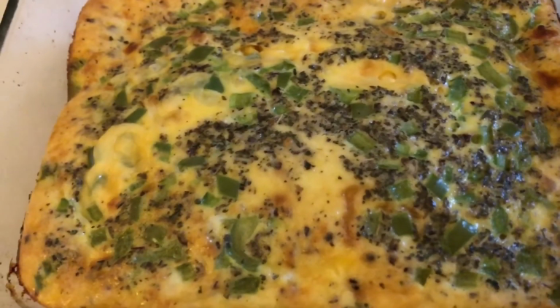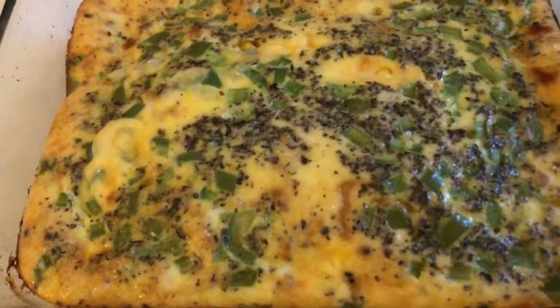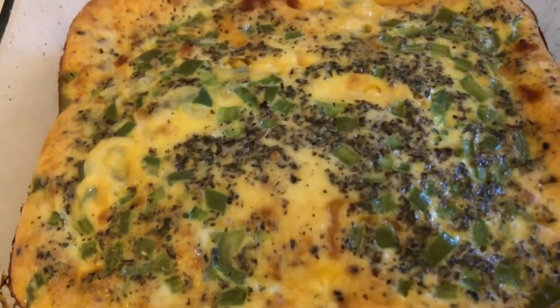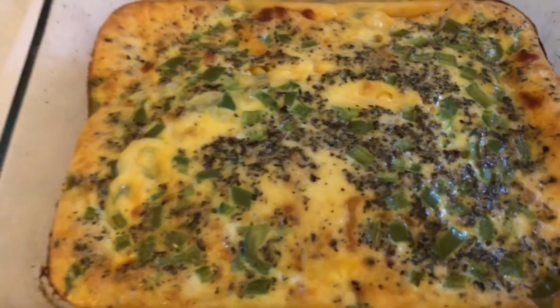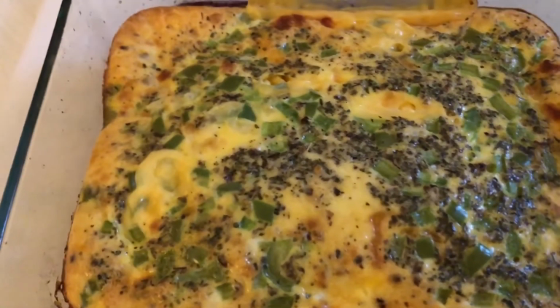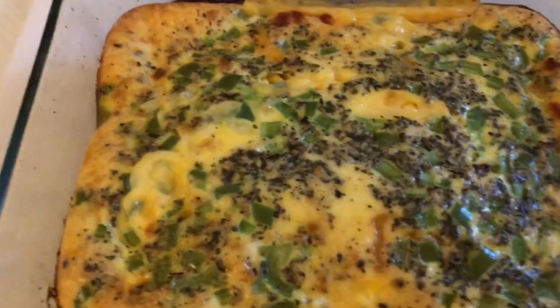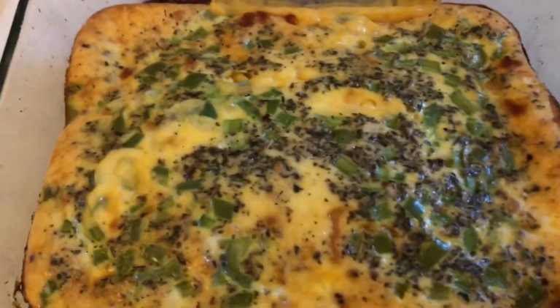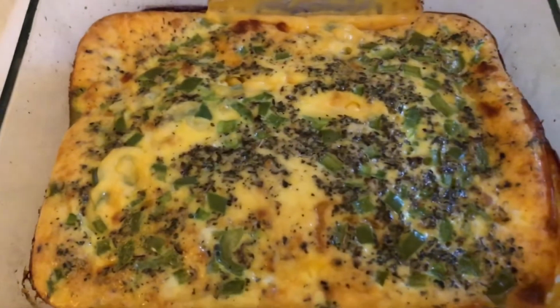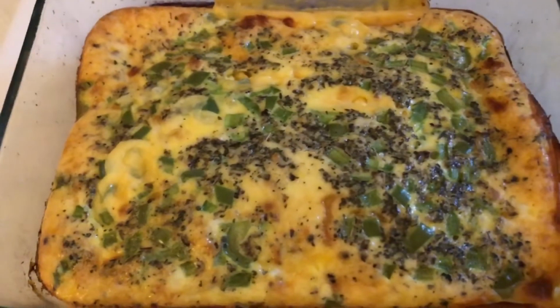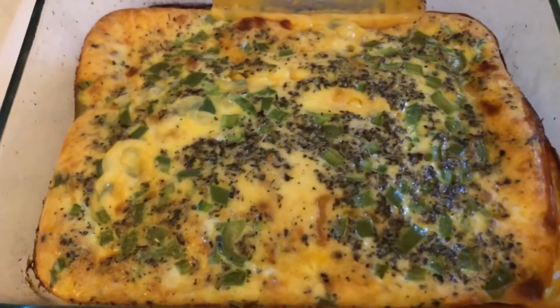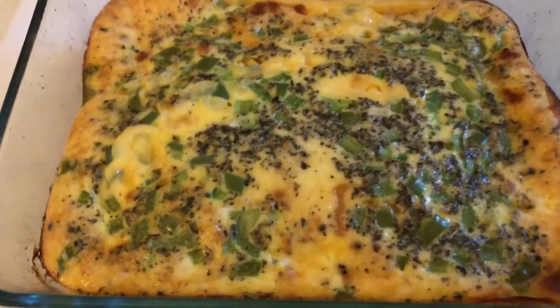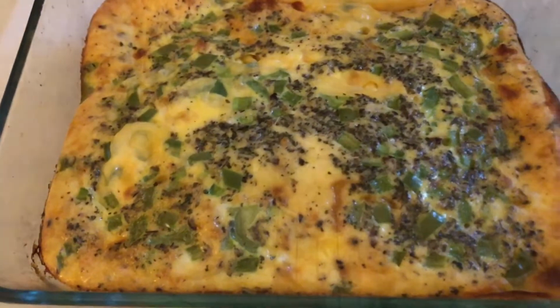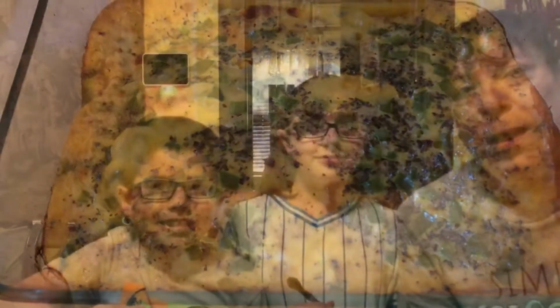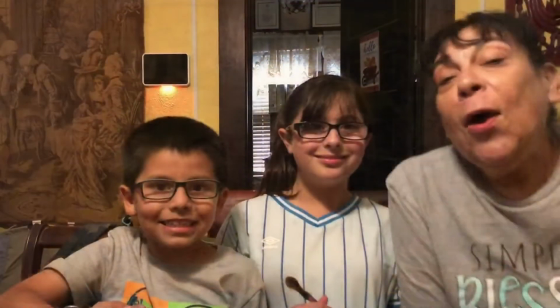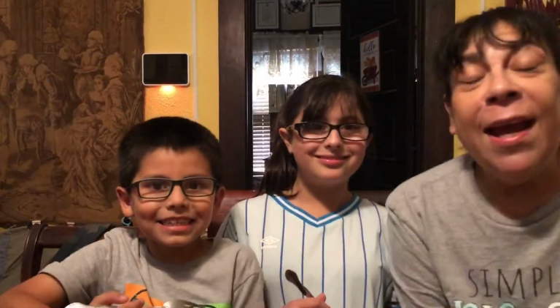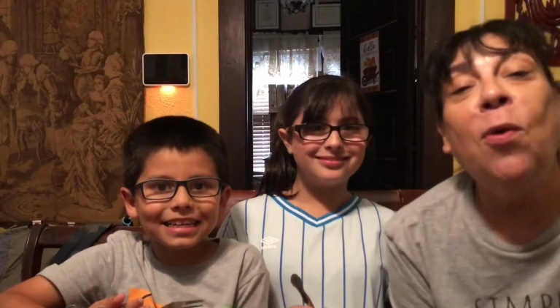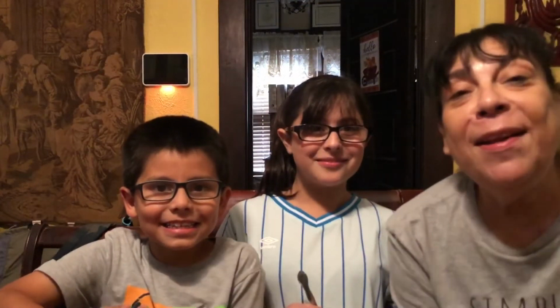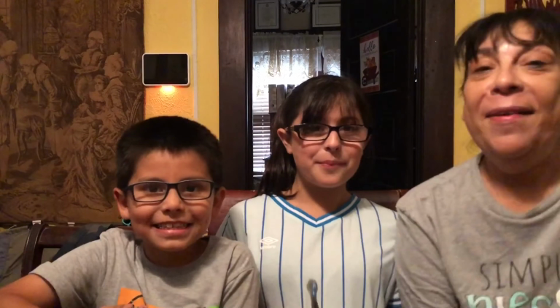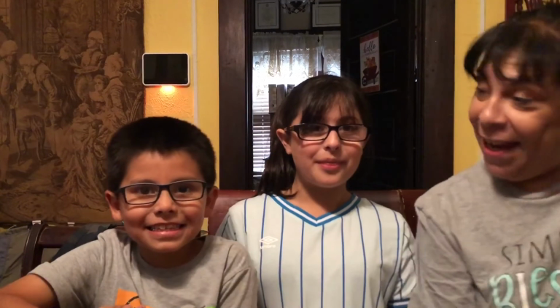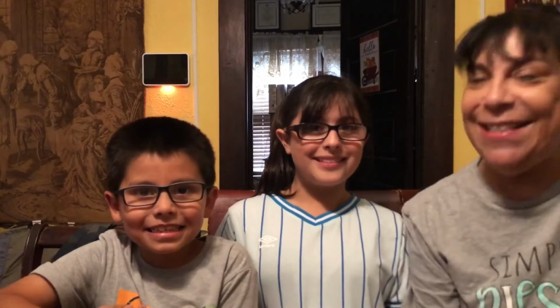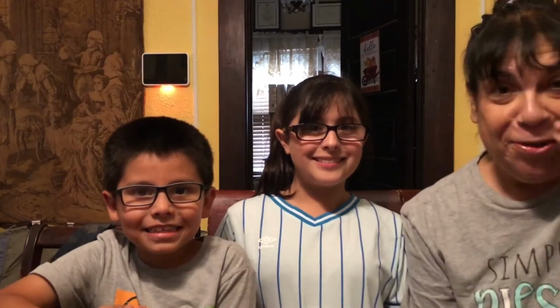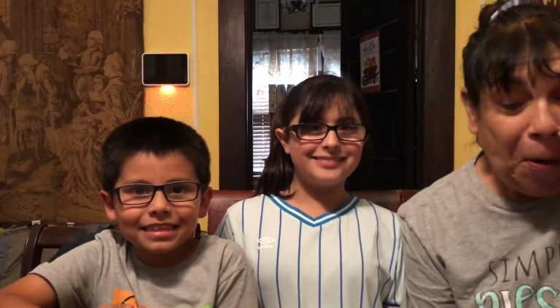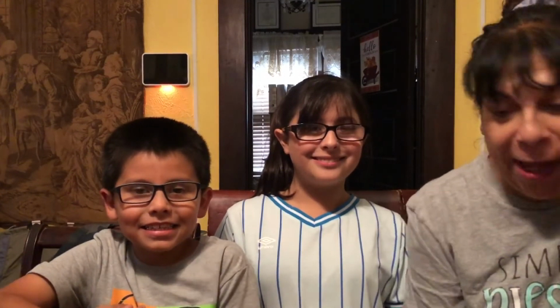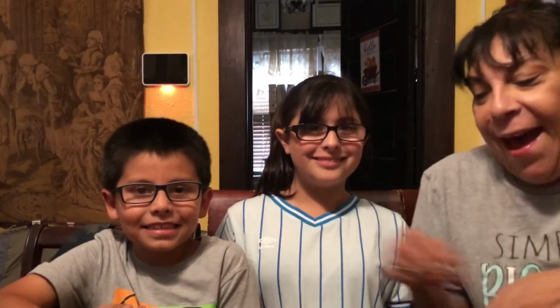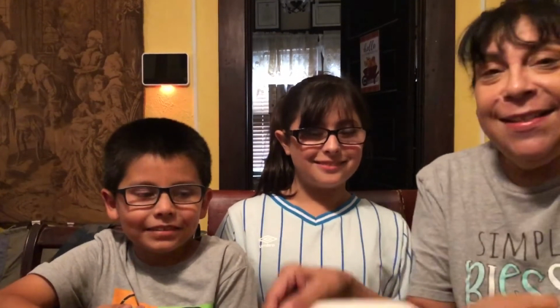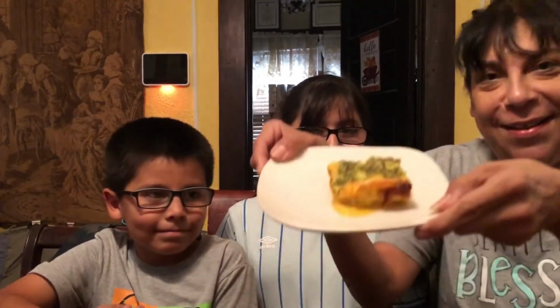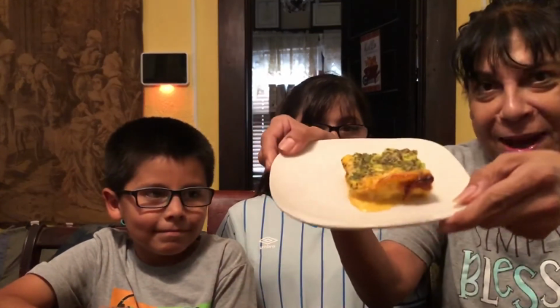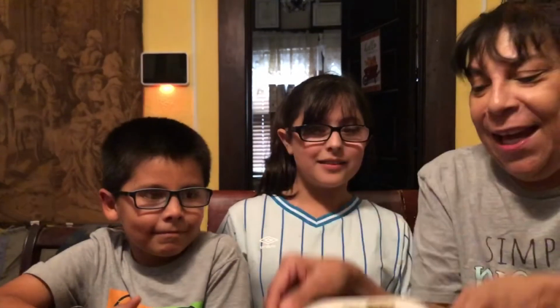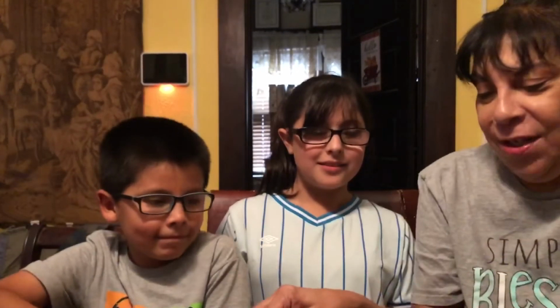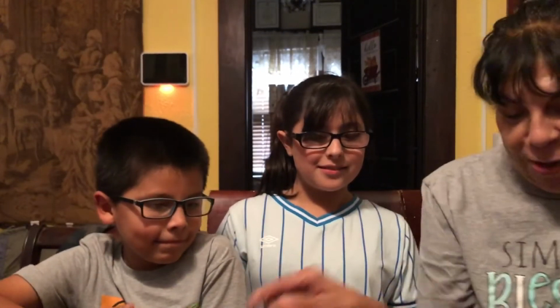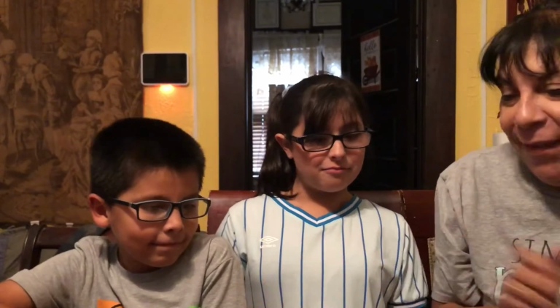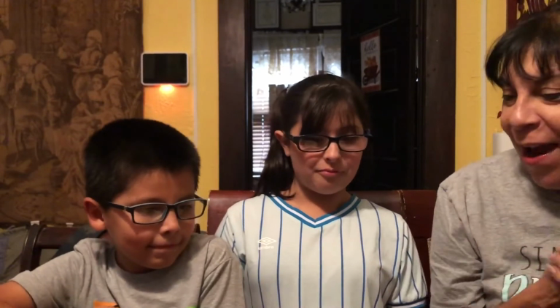And there you have it, you guys — breakfast! It's done, 30 minutes. I picked up the kids after school and here we have the quiche. Let's try it.